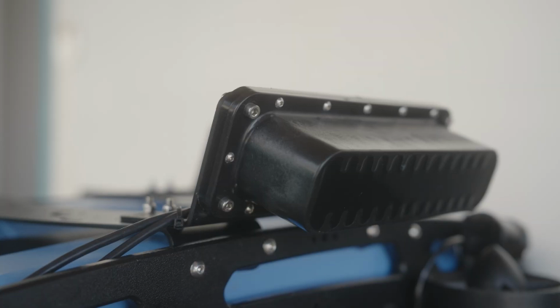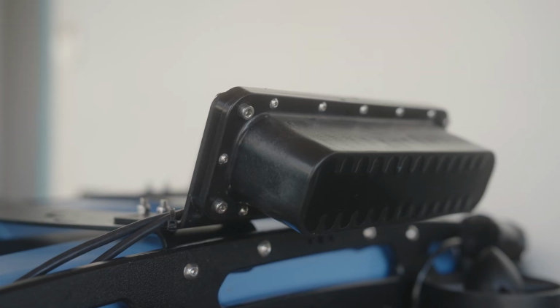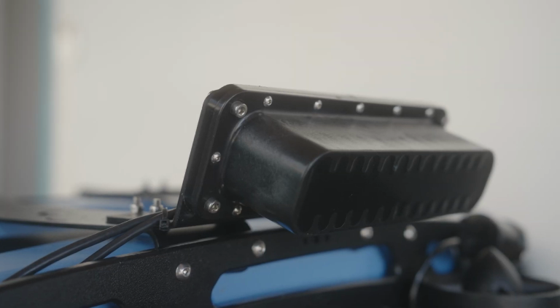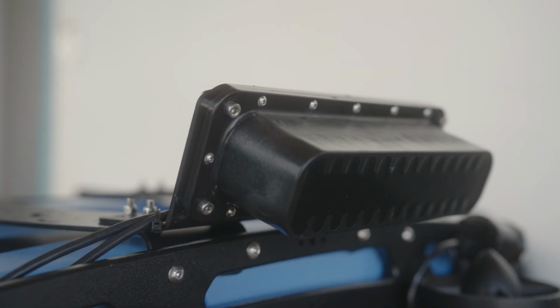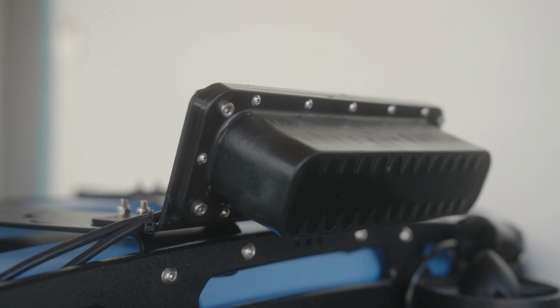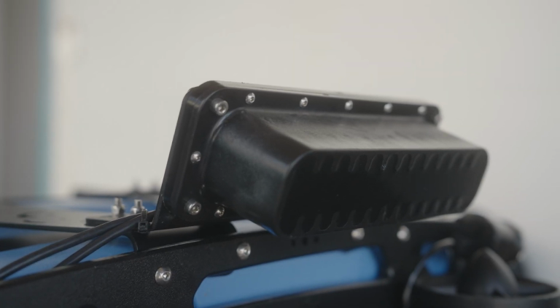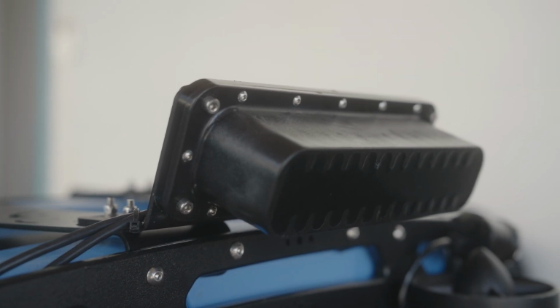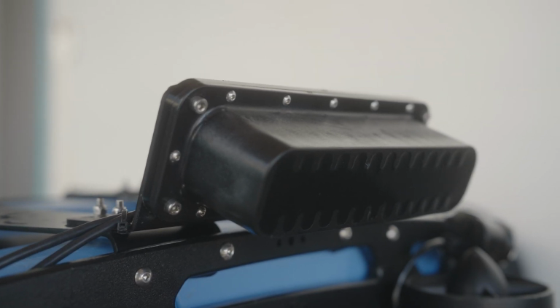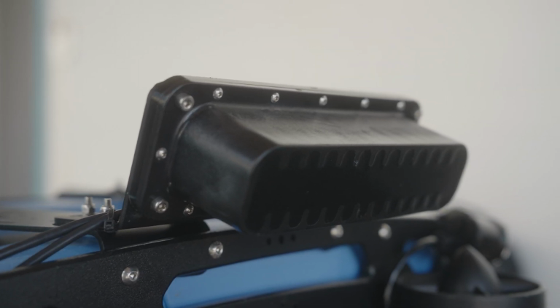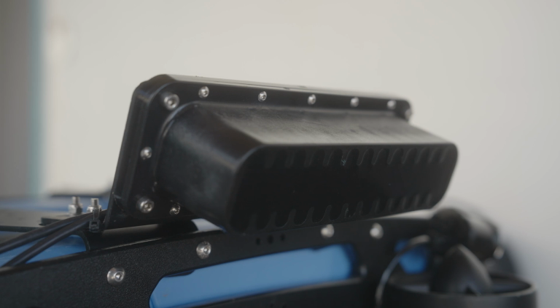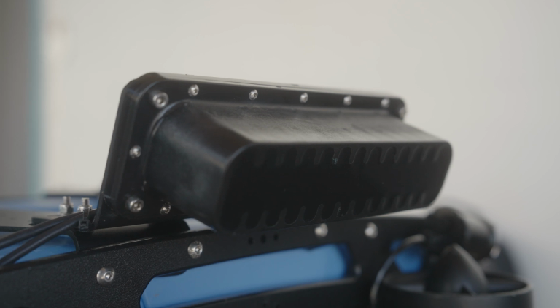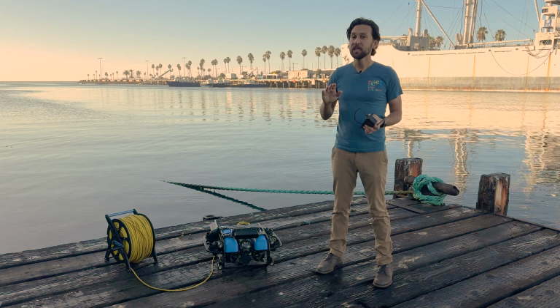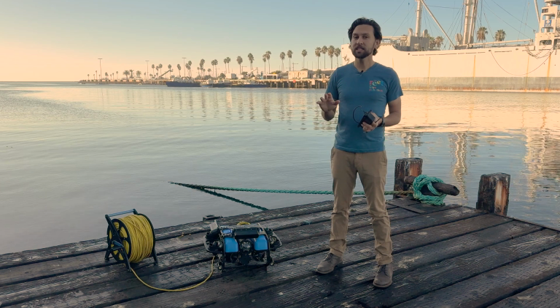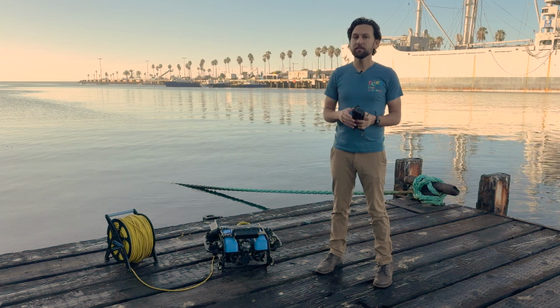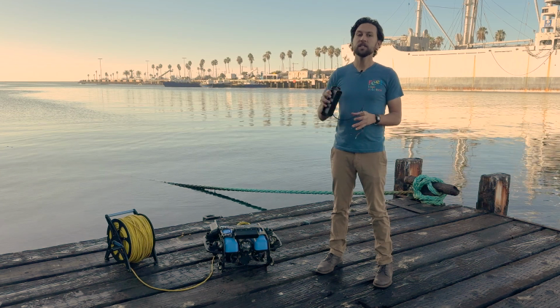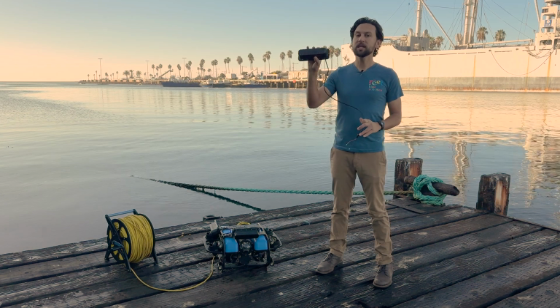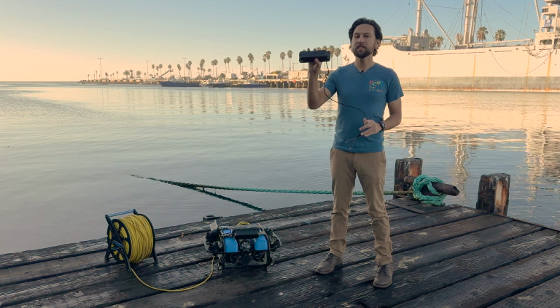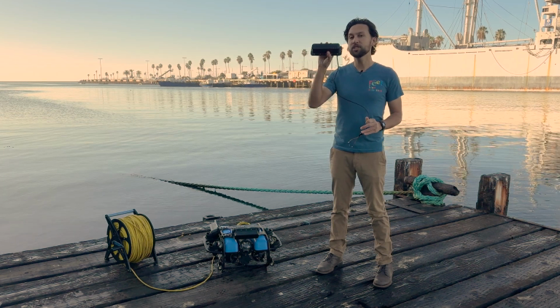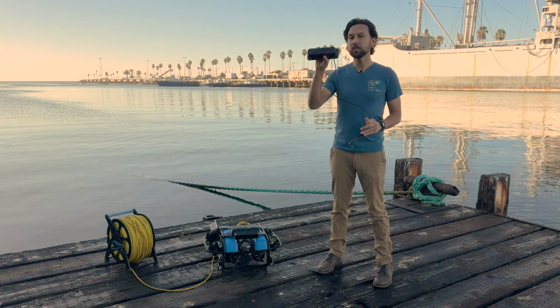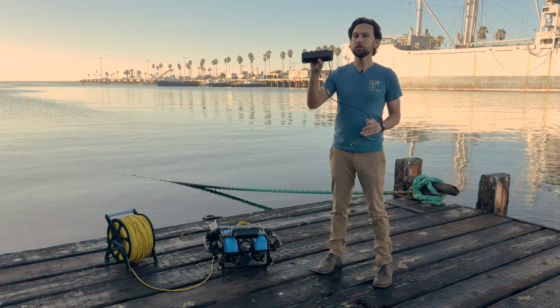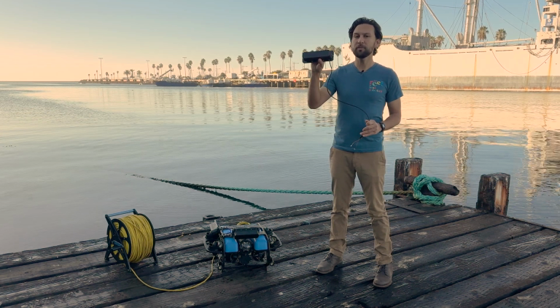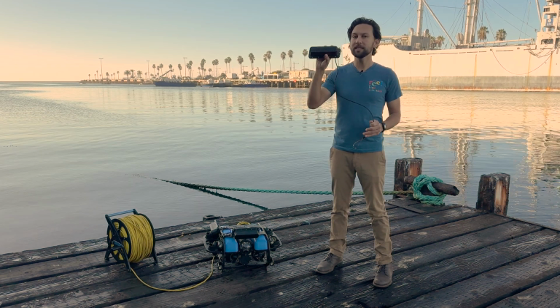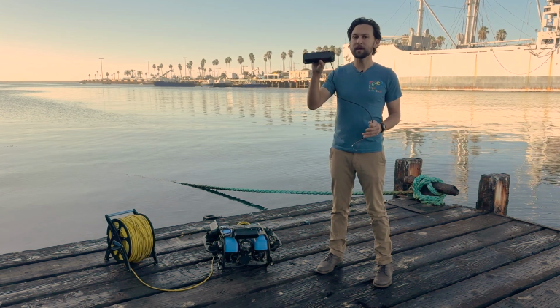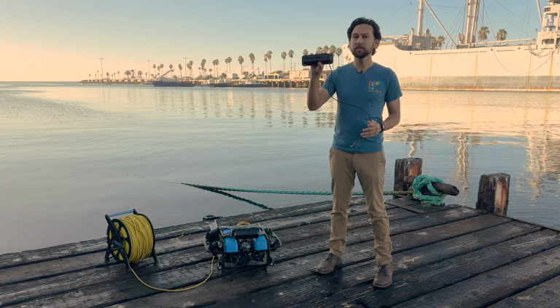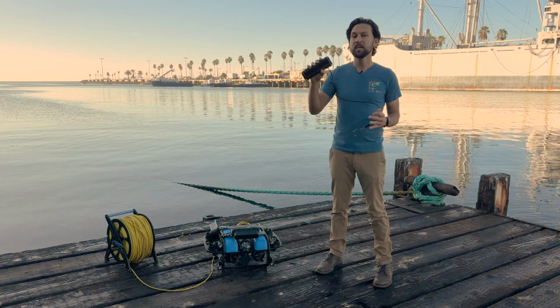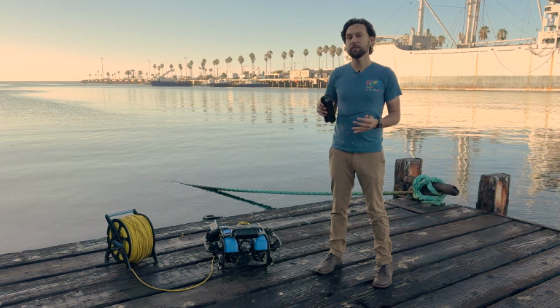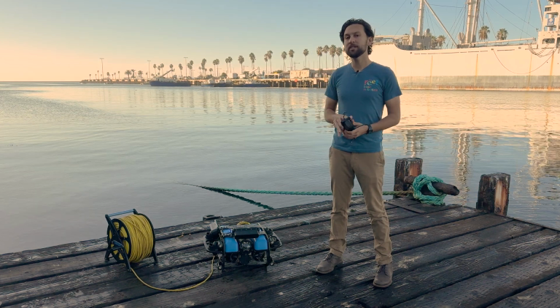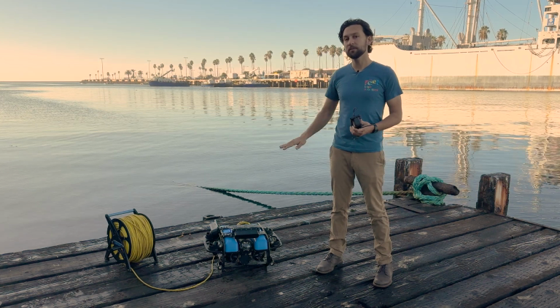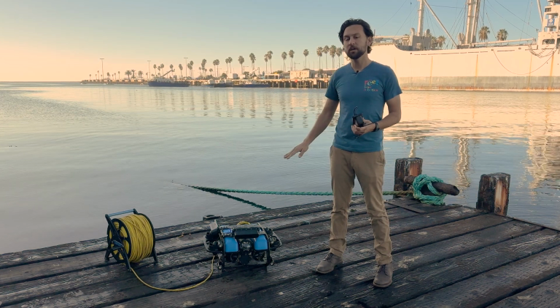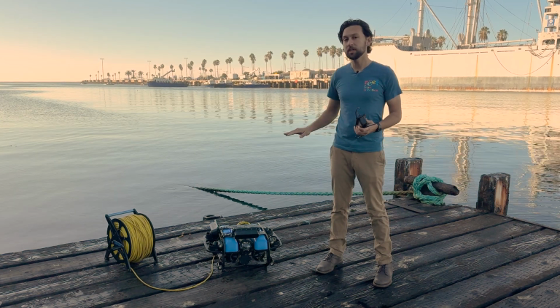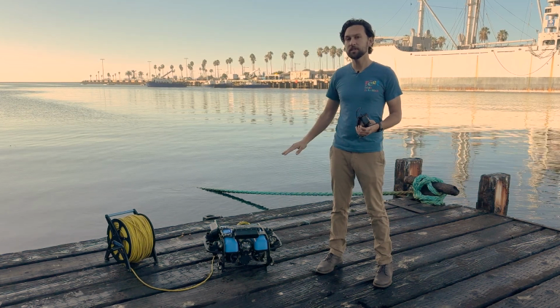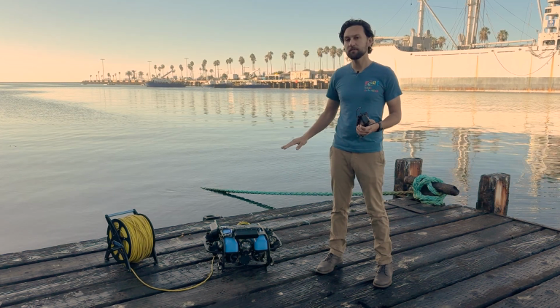The OmniScan FS is unlike any other sonar on the market, so I want to explain exactly how it works. Like the side-scan version, the OmniScan FS emits a tall, narrow sonar beam and listens back for echoes. It's typically mounted to the front of an ROV so that it's always looking forward.